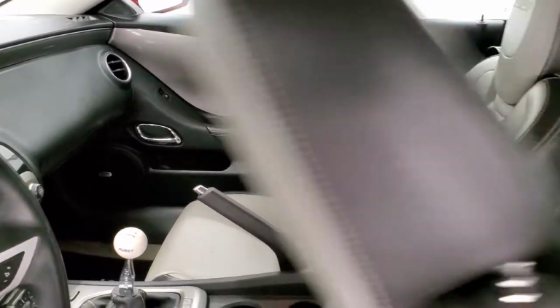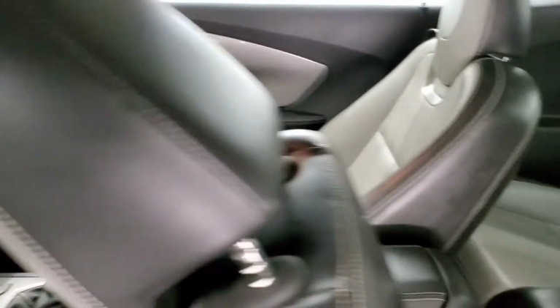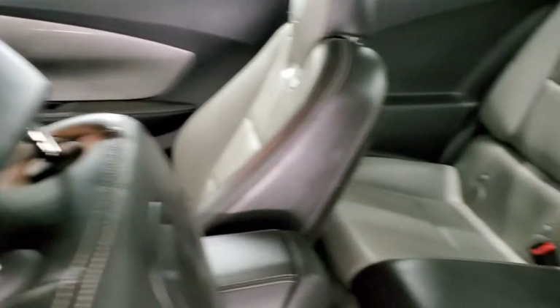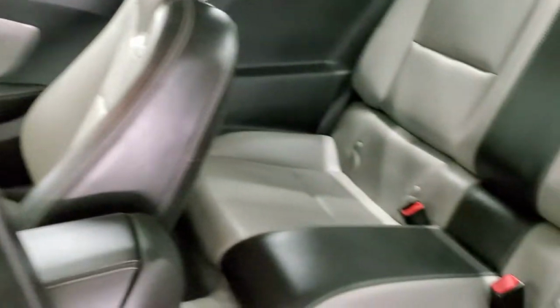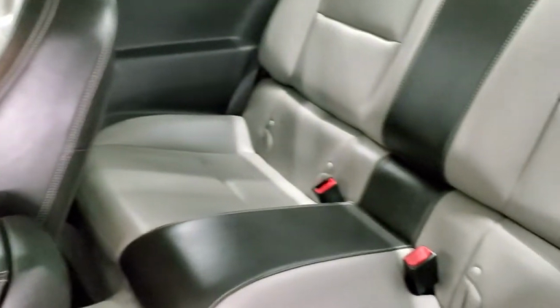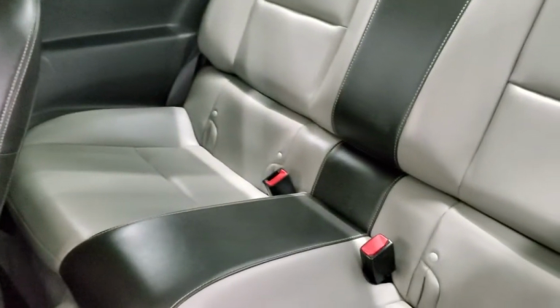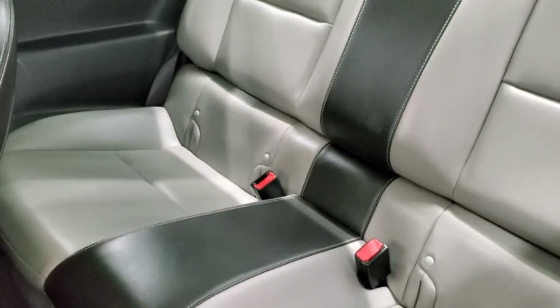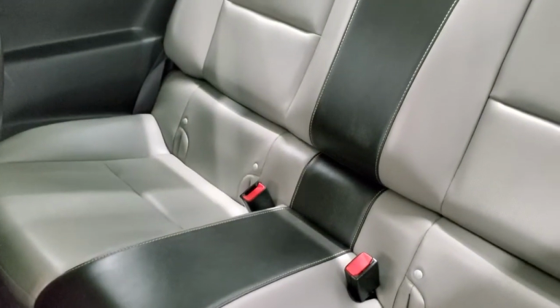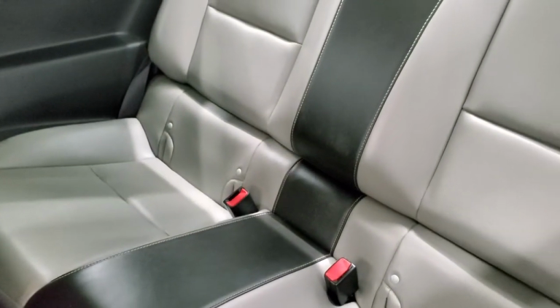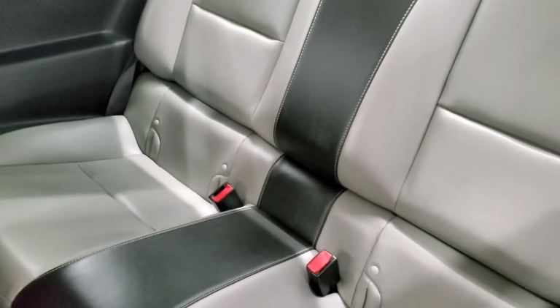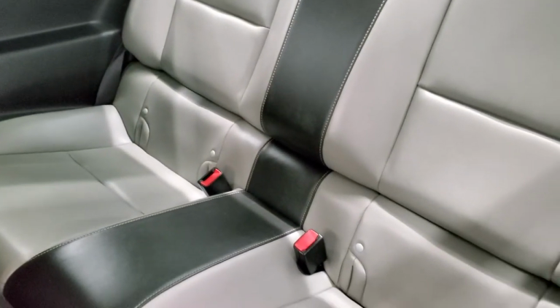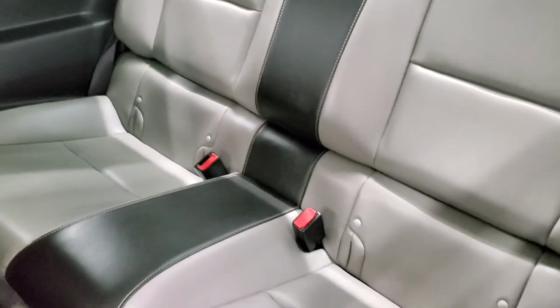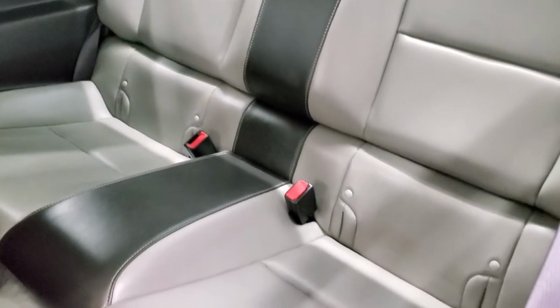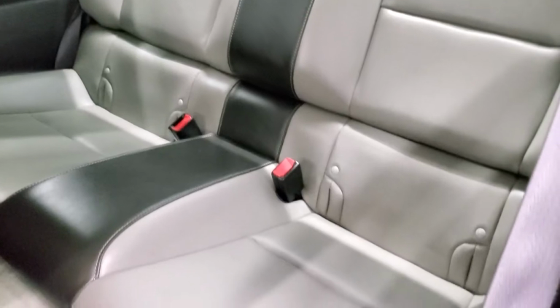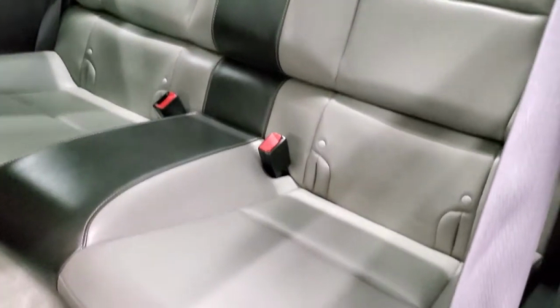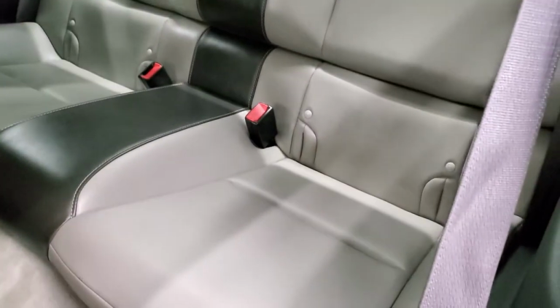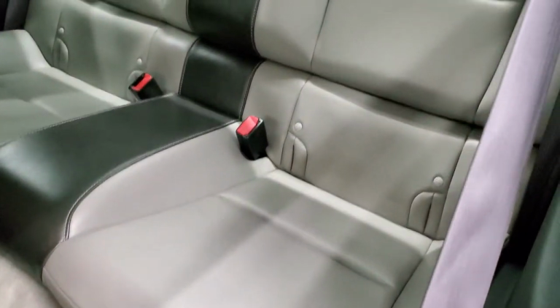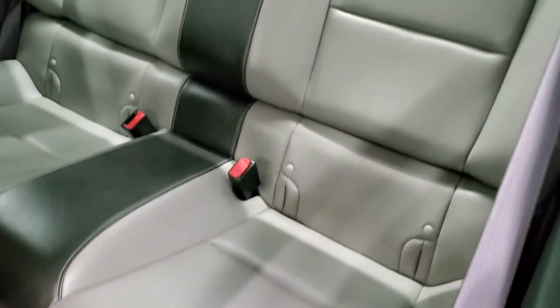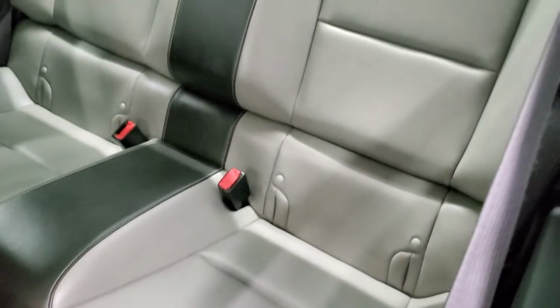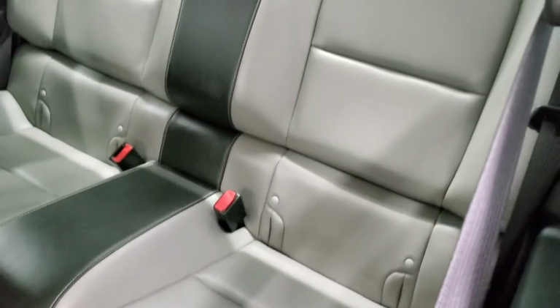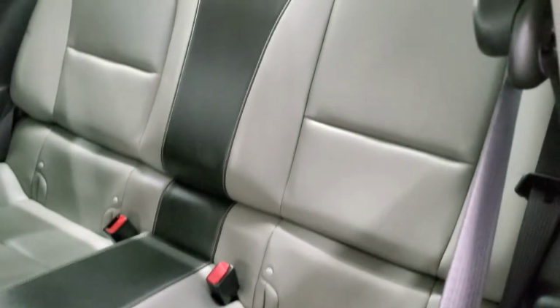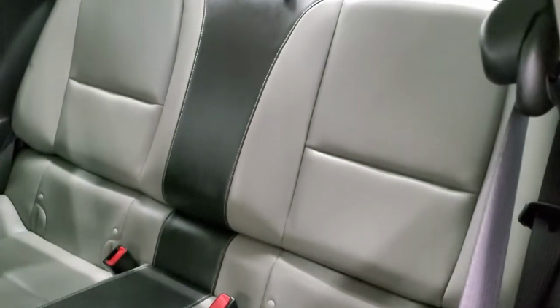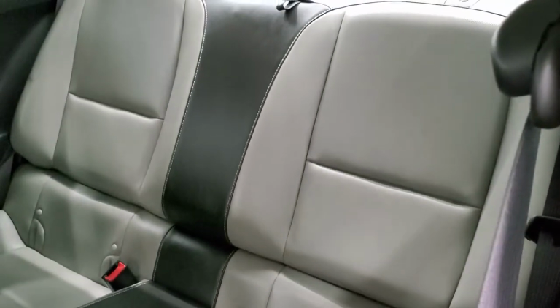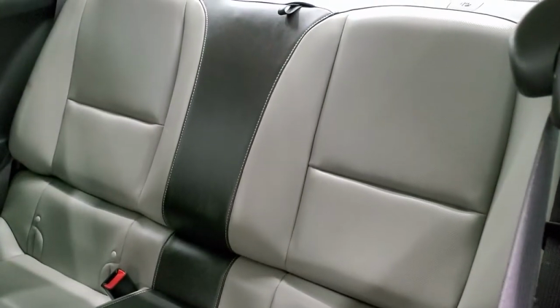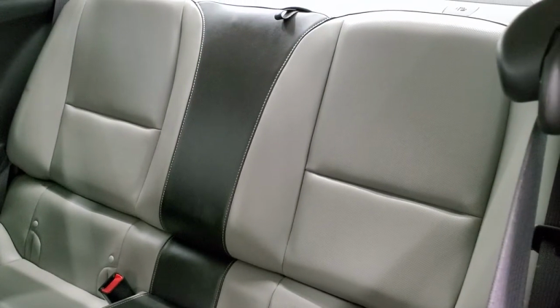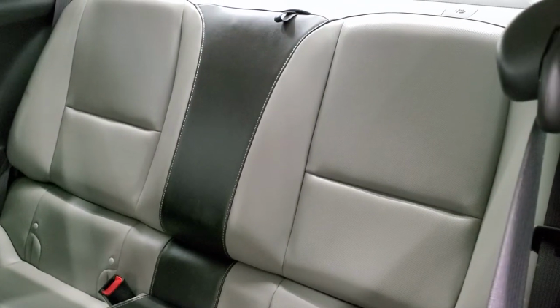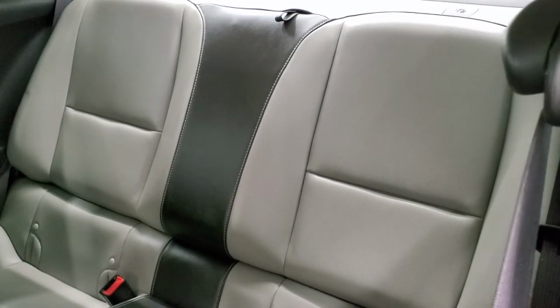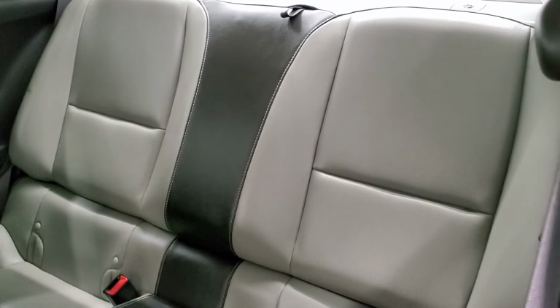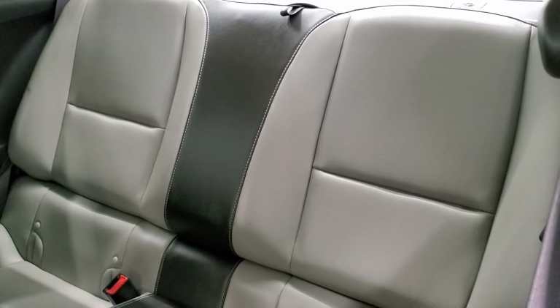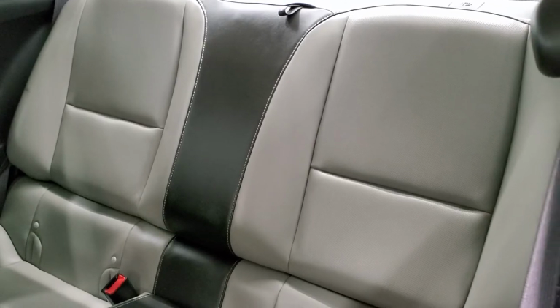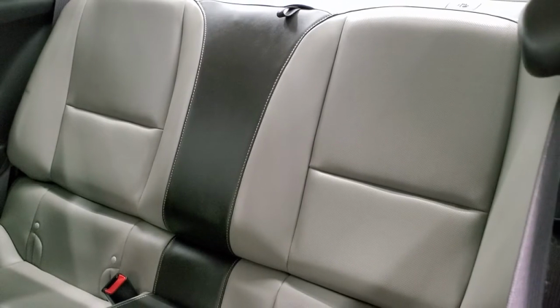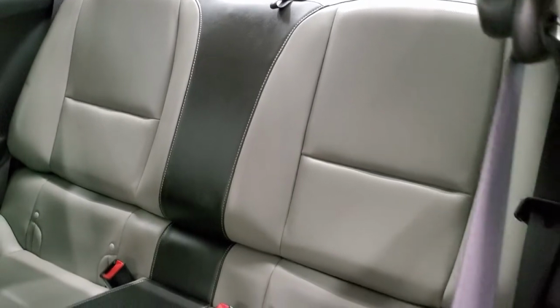Take a look at the back seats — no rips or tears back here. It does have the LATCH child safety system for any child car seats you may have, and those seats do fold down with that little strap on the top.